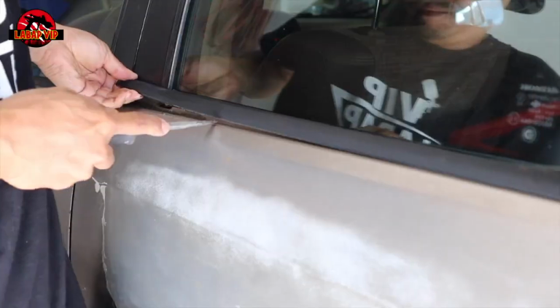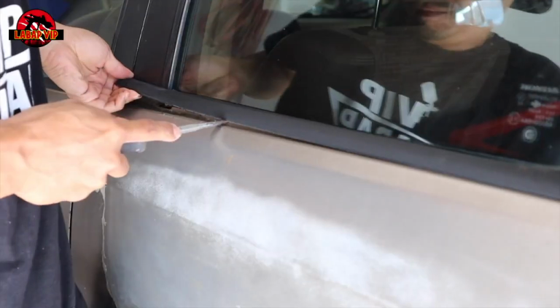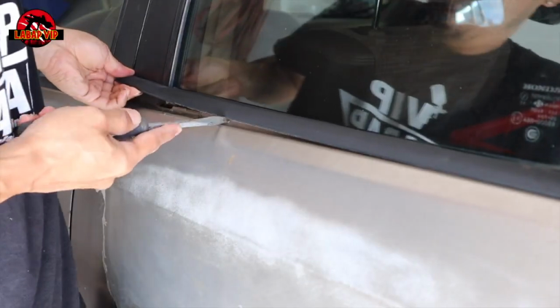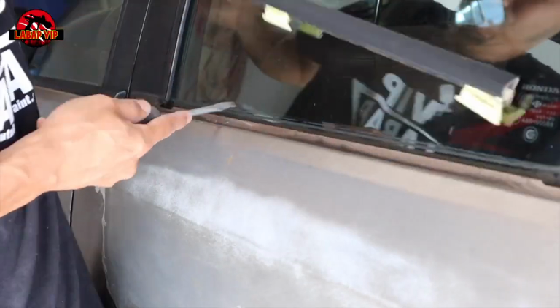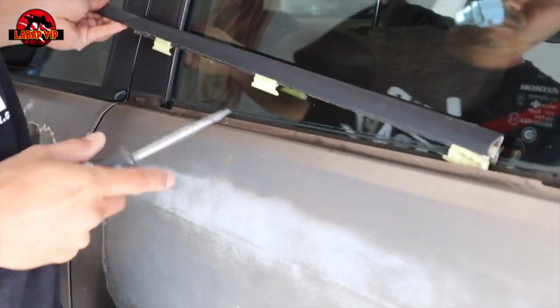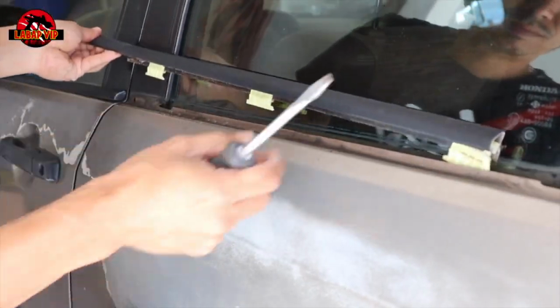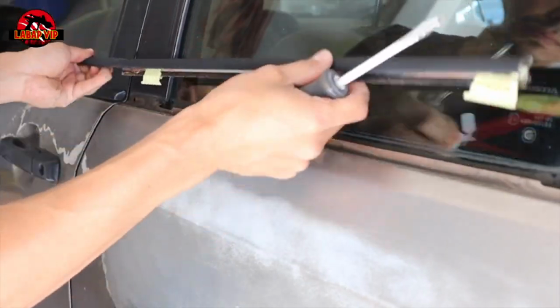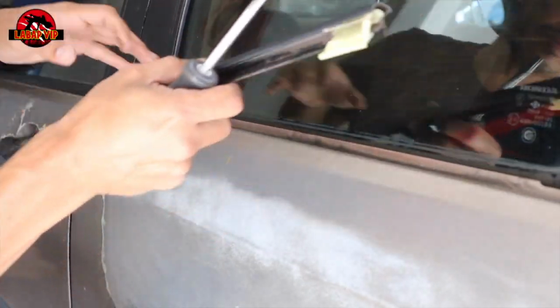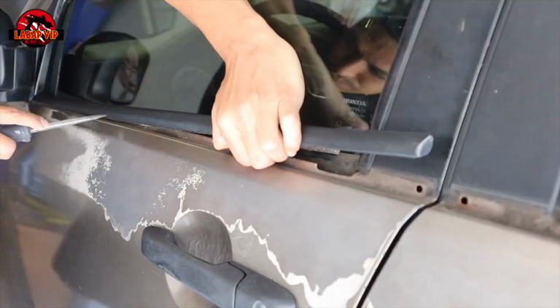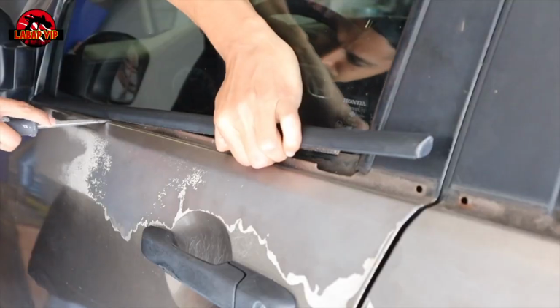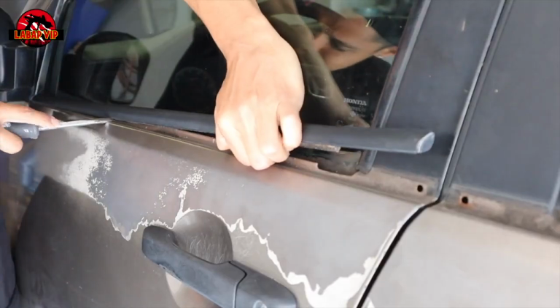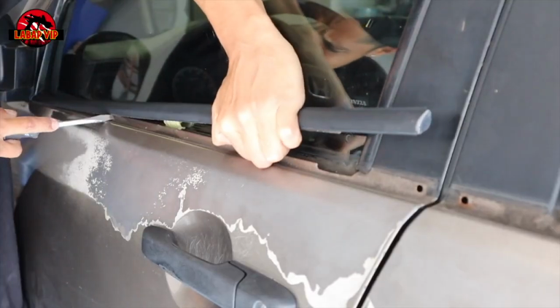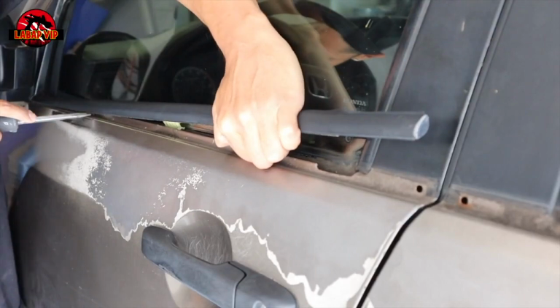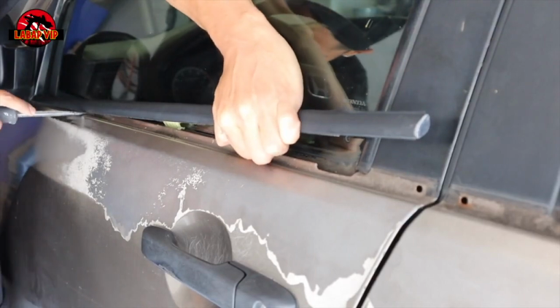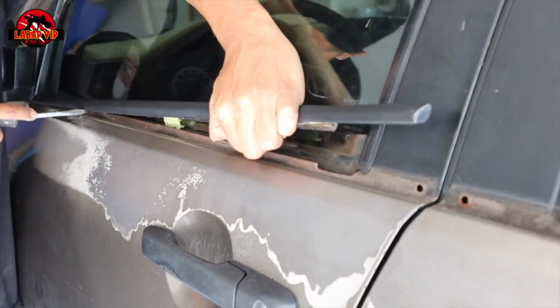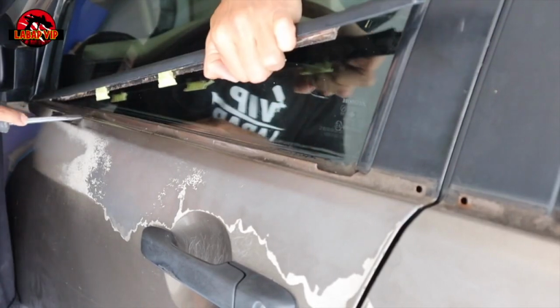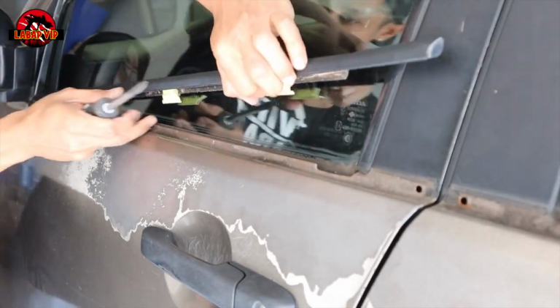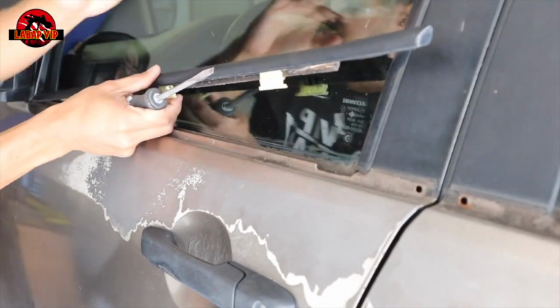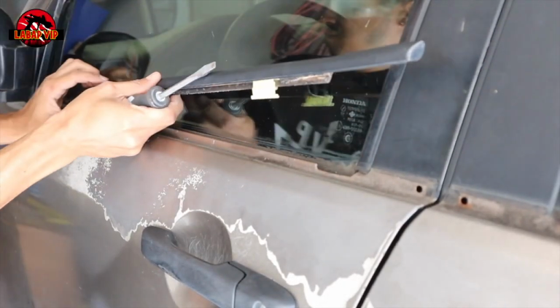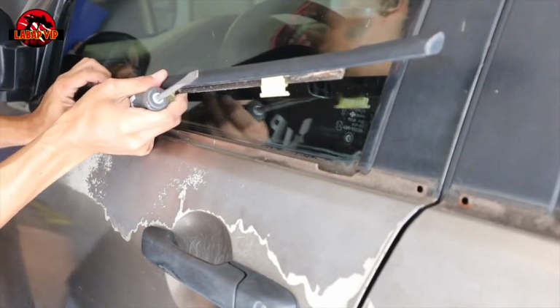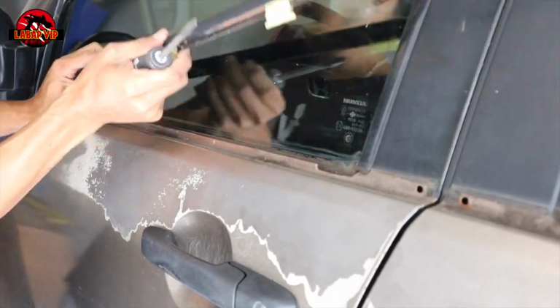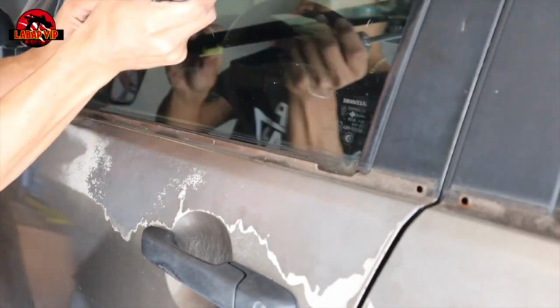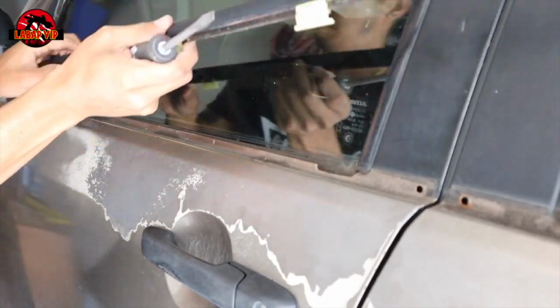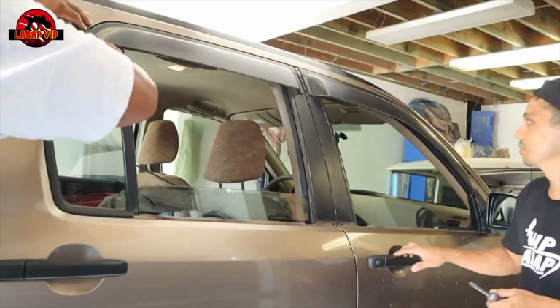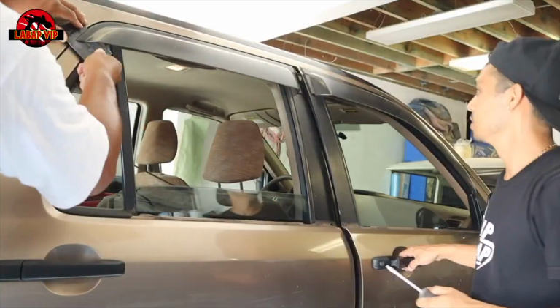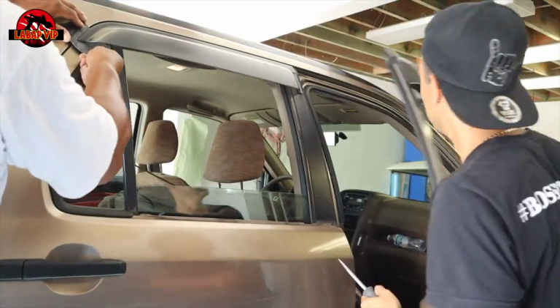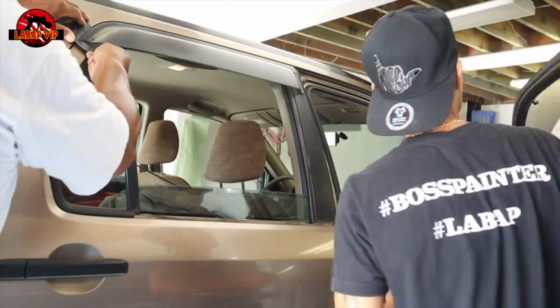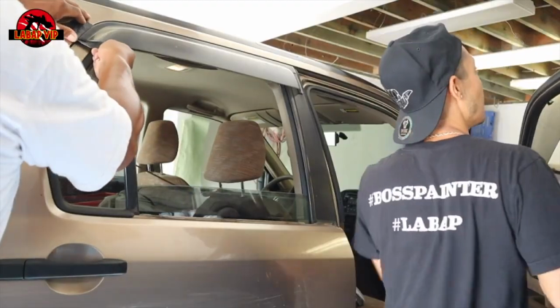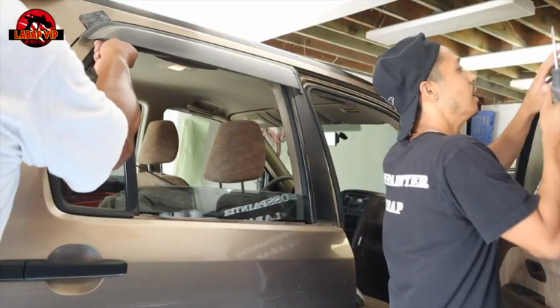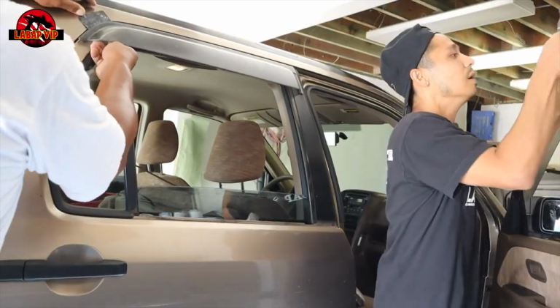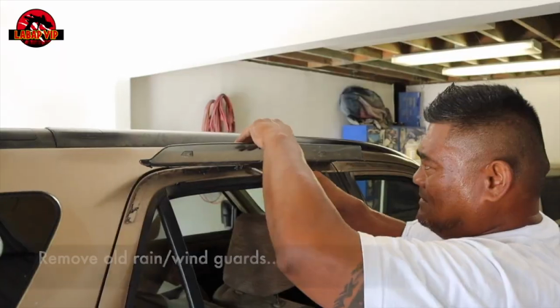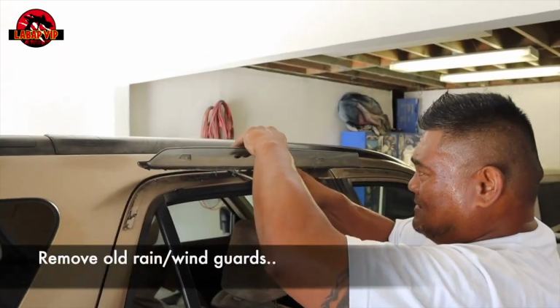Moldings like this you can get on eBay for about 30 to 40 bucks — you can get a whole new set — but we ended up just Plasti Dipping them. We cleaned them, sprayed them with Plasti Dip, and they came out pretty good.